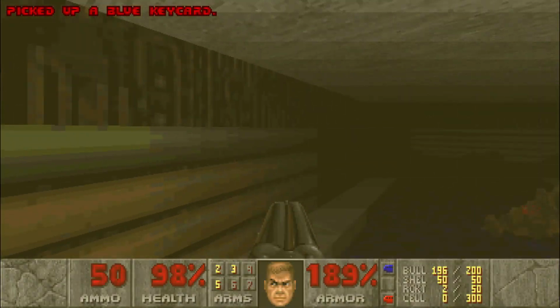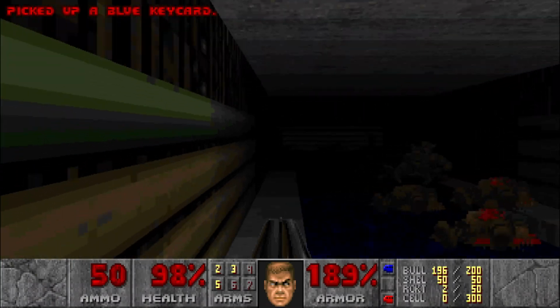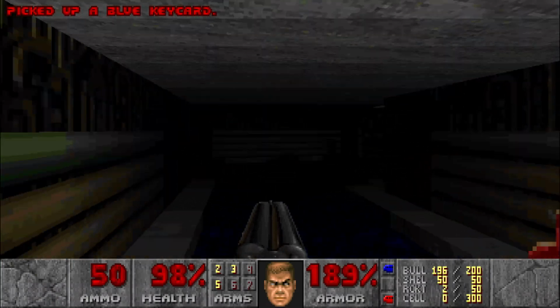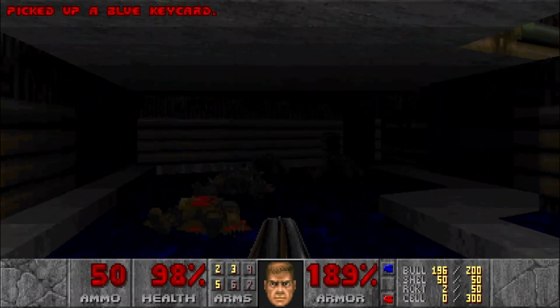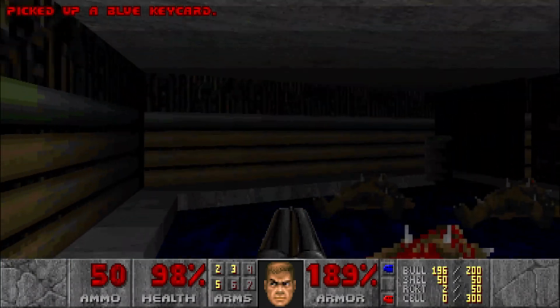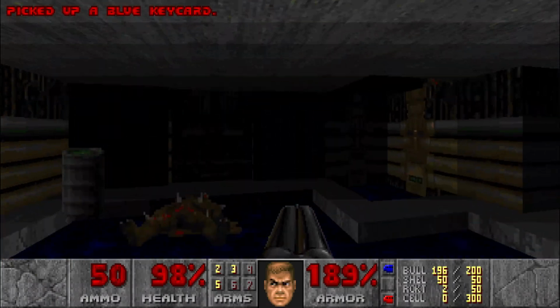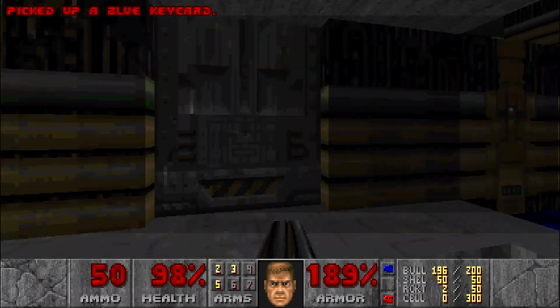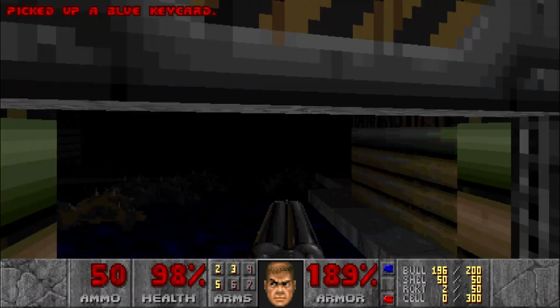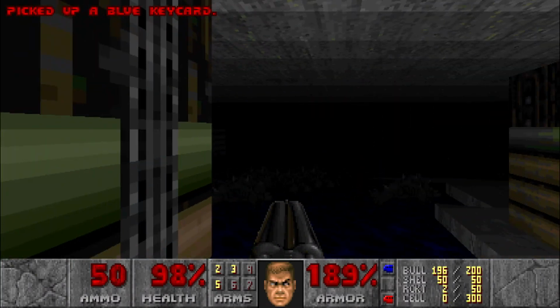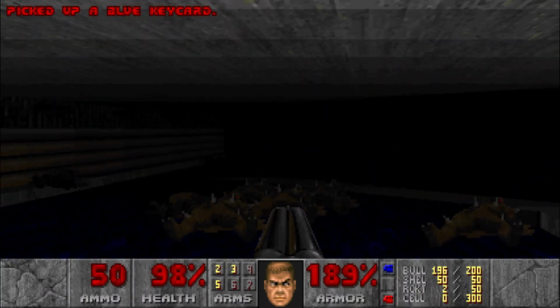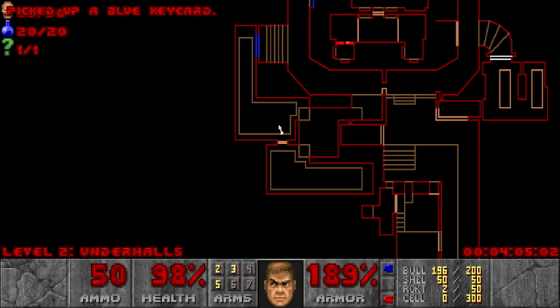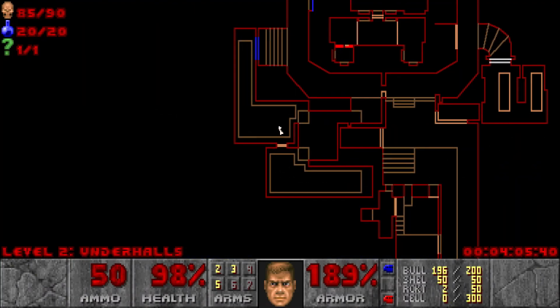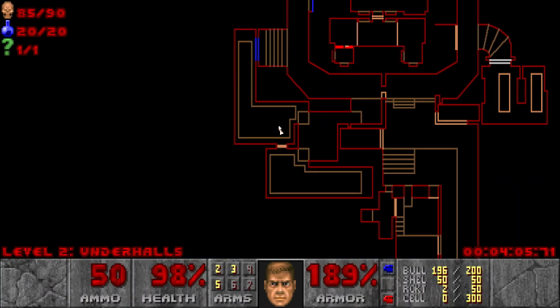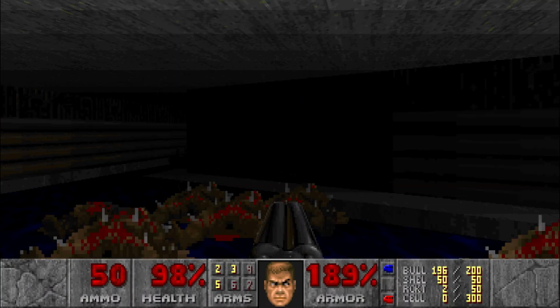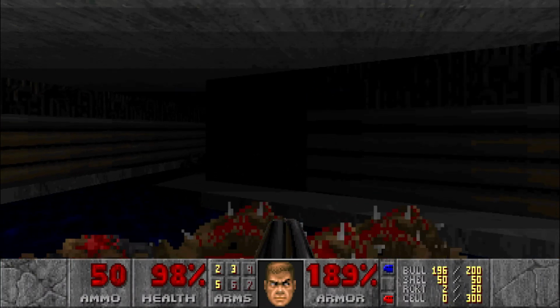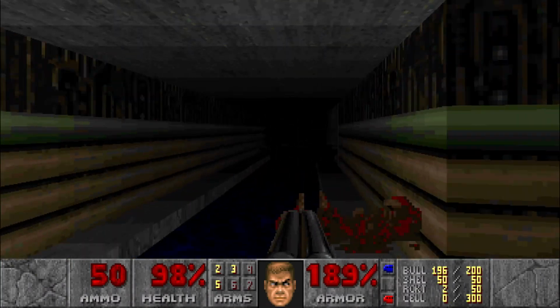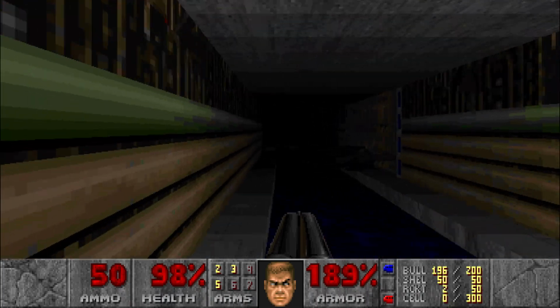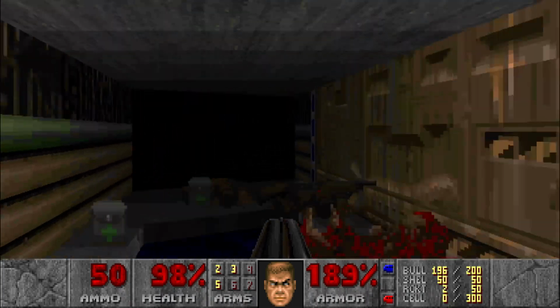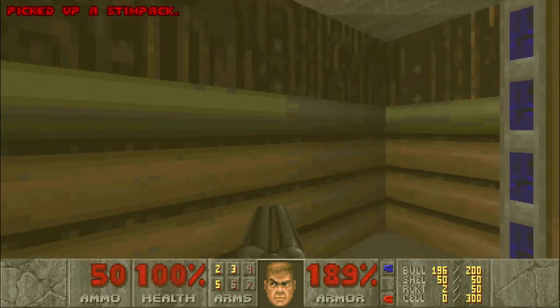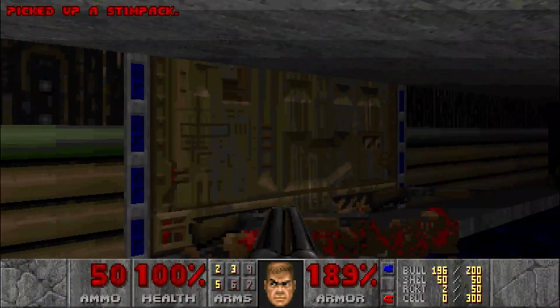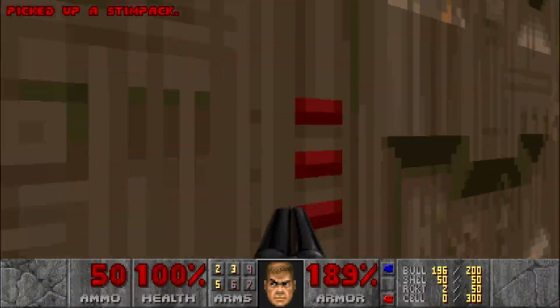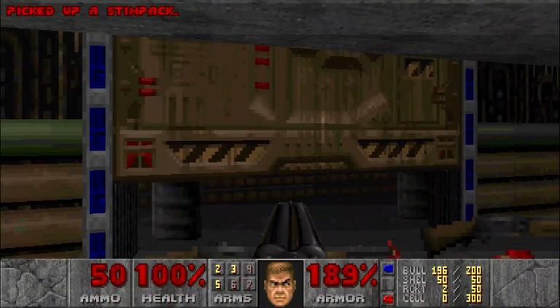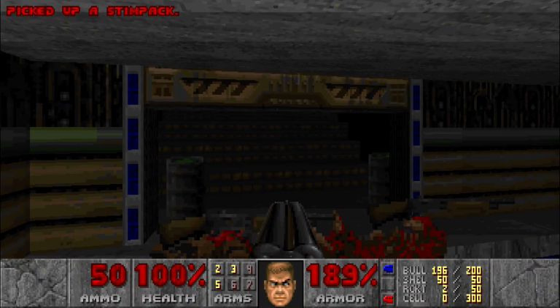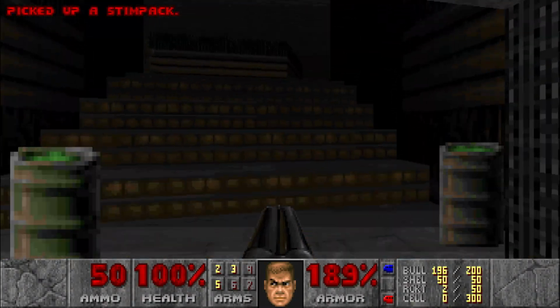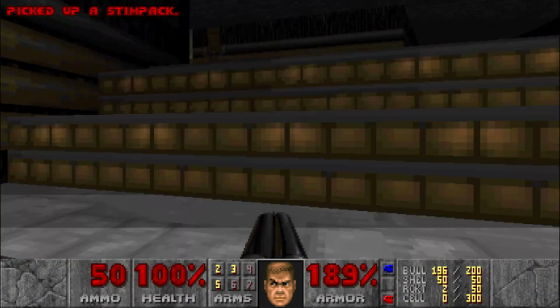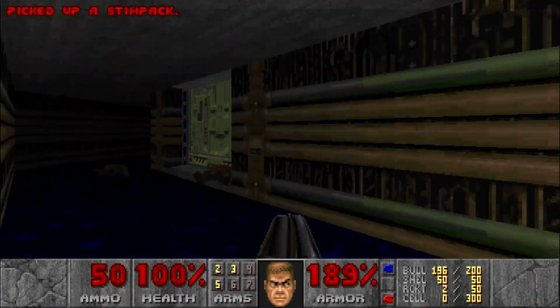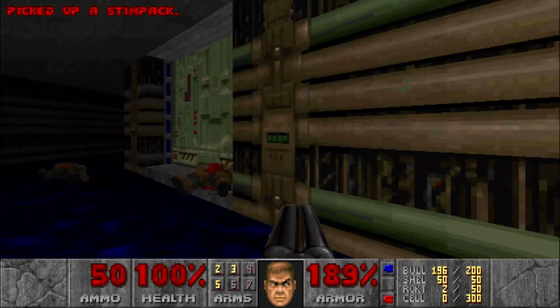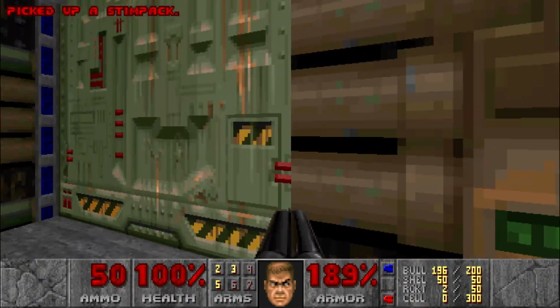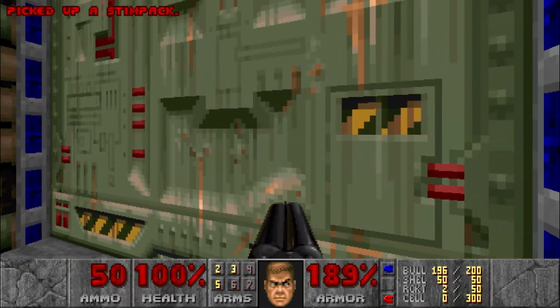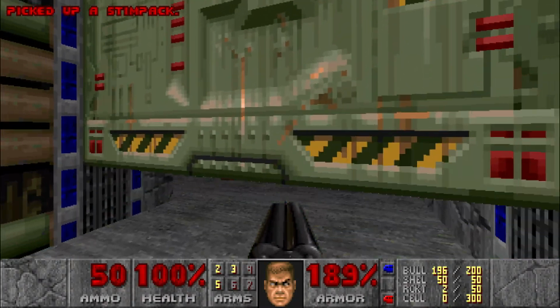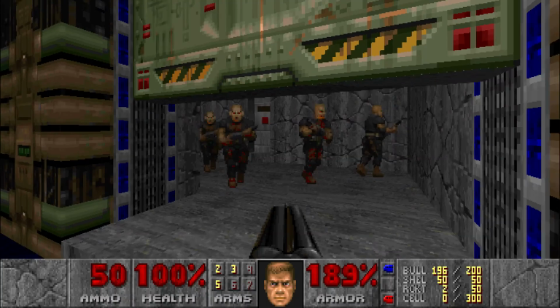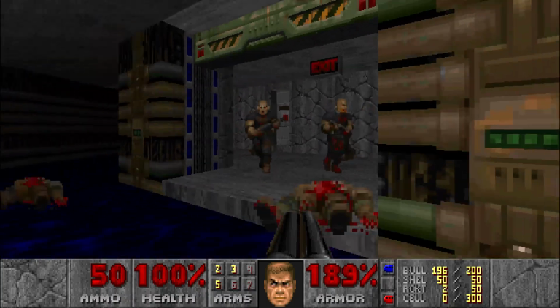We have the blue keycard over here once we take care of all this. It looks like there are five enemies left somewhere. When we open this blue door...